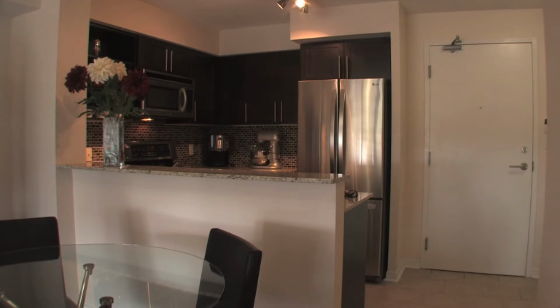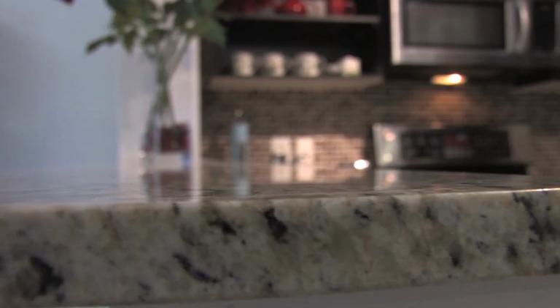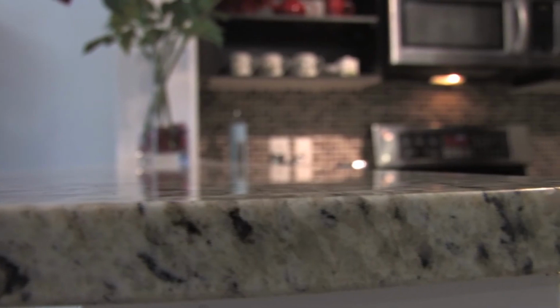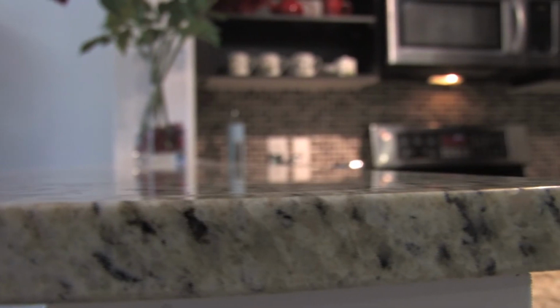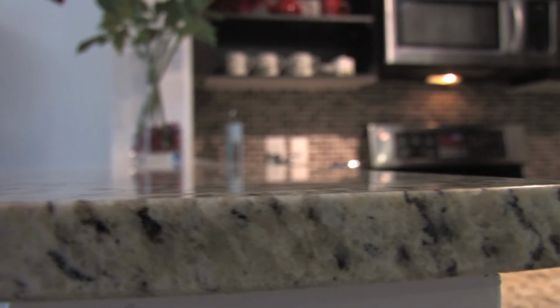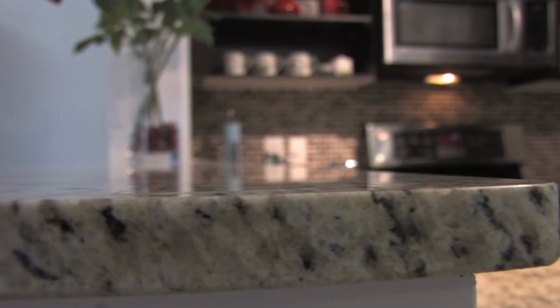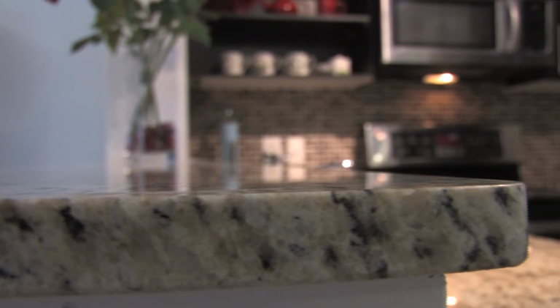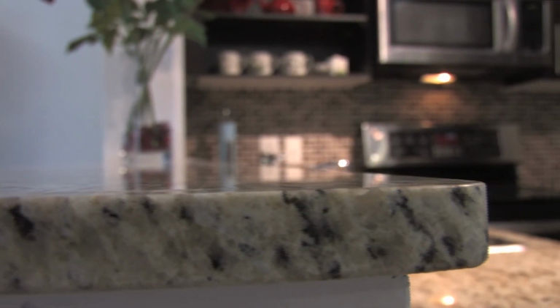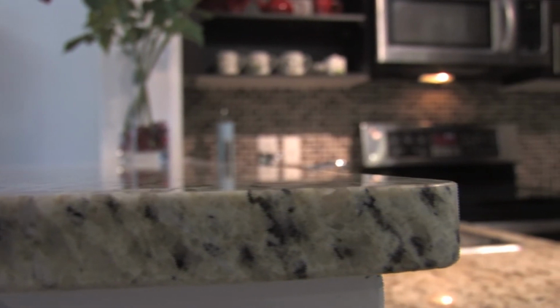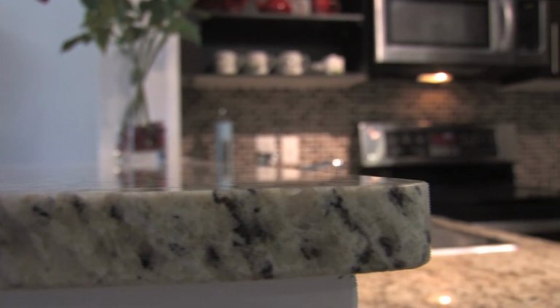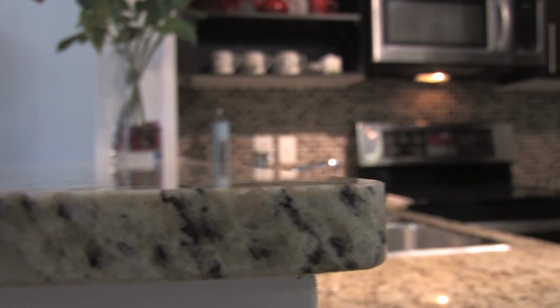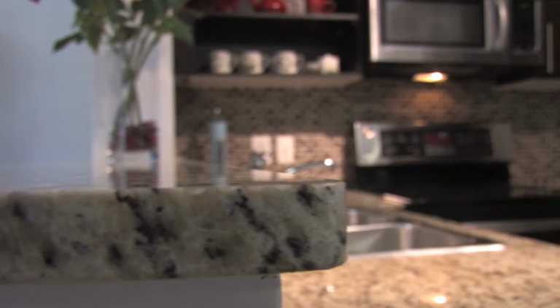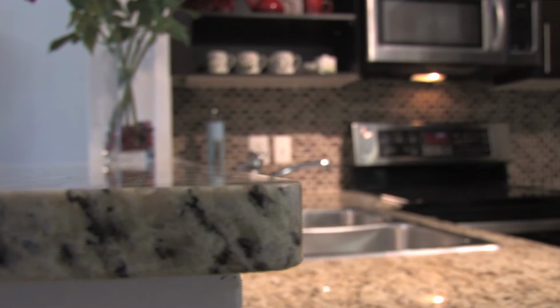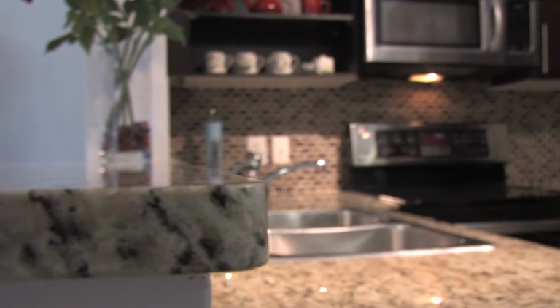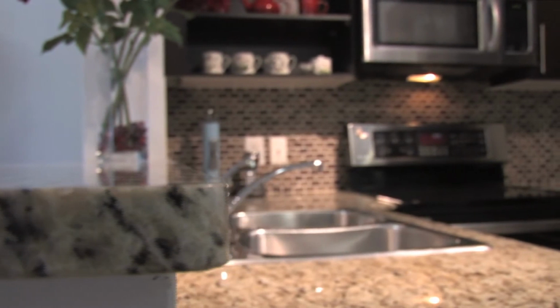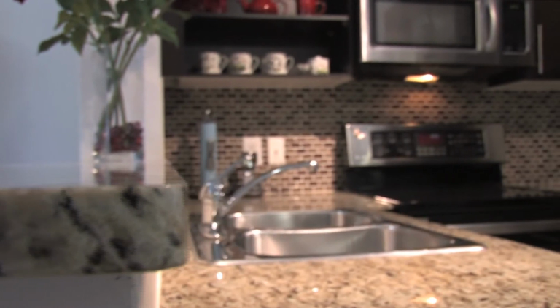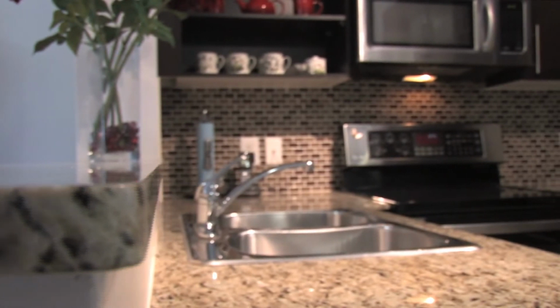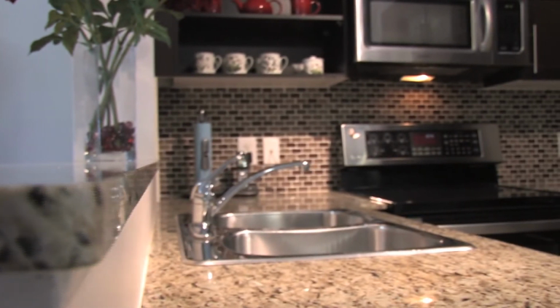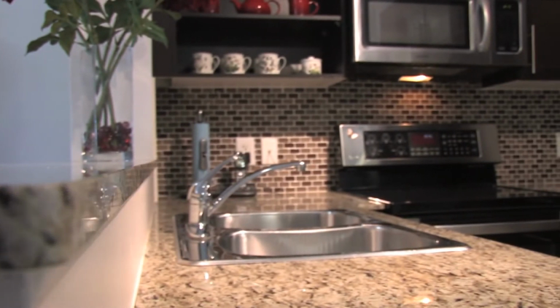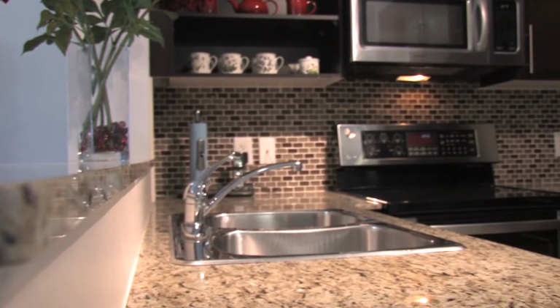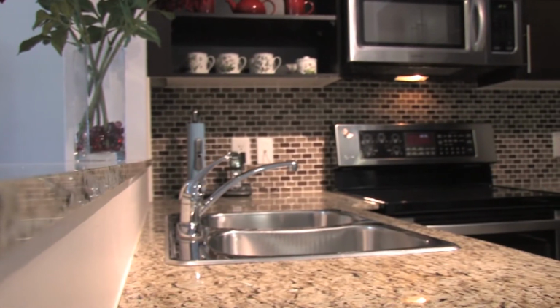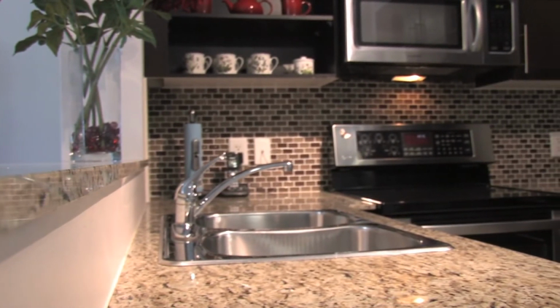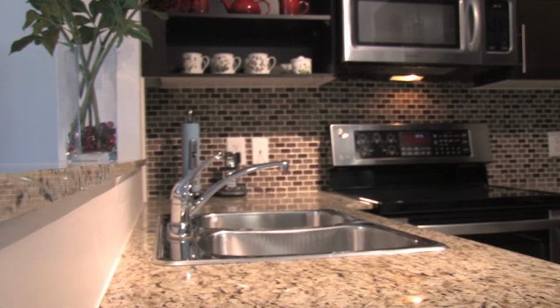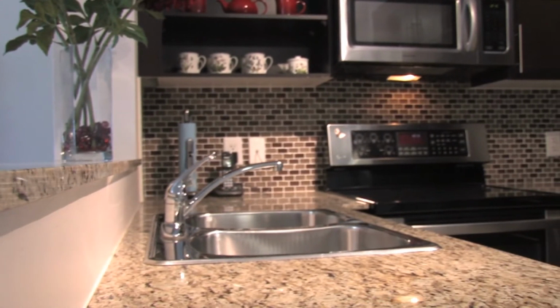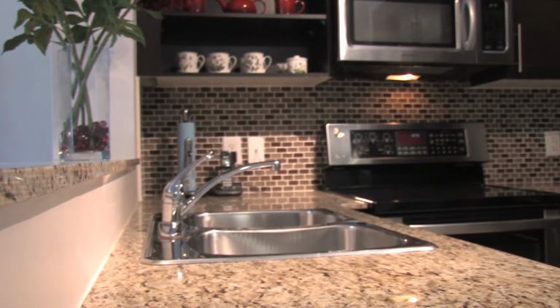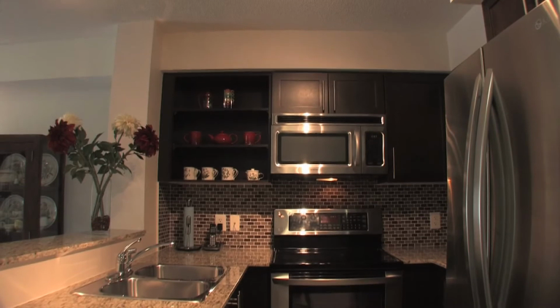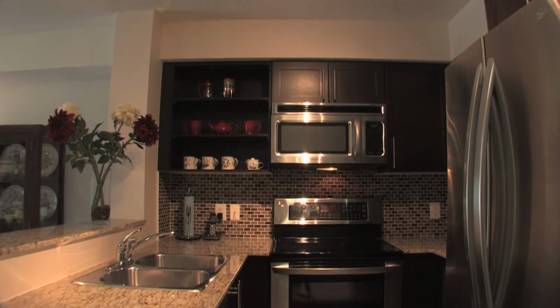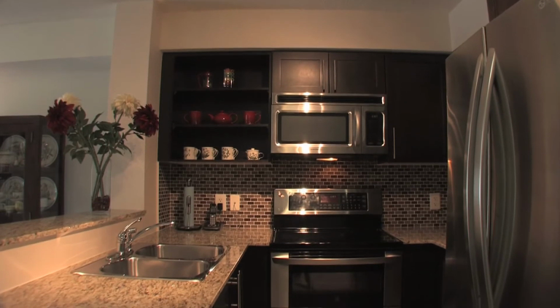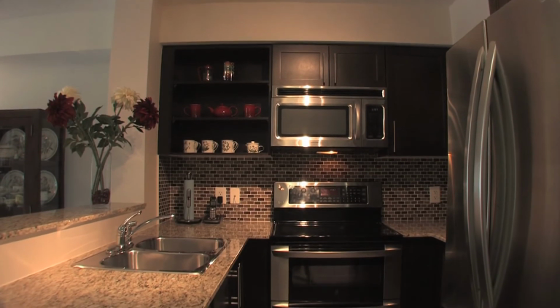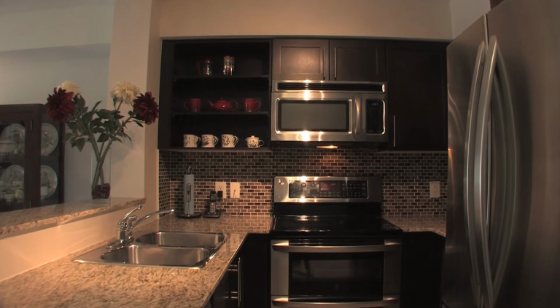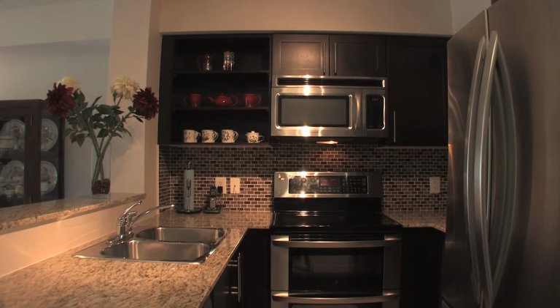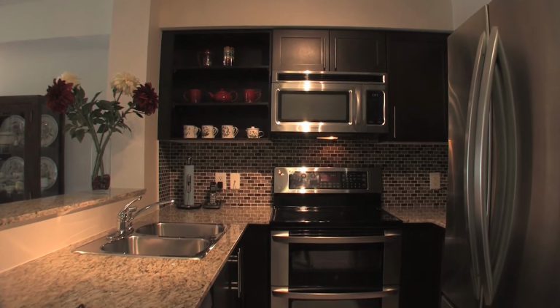Beautifully upgraded kitchen with full granite counters, mosaic glass backsplash, and top-of-the-line stainless steel appliances.